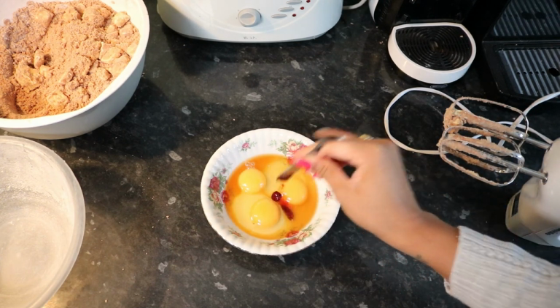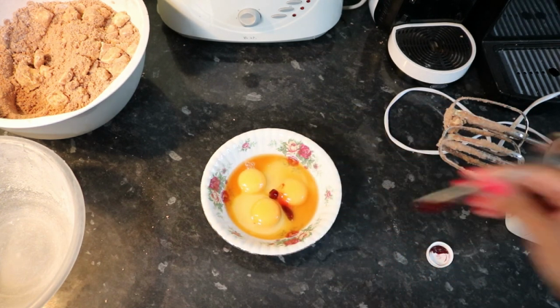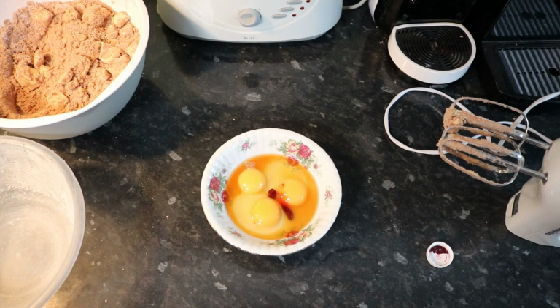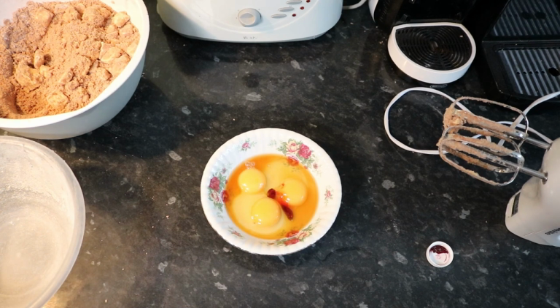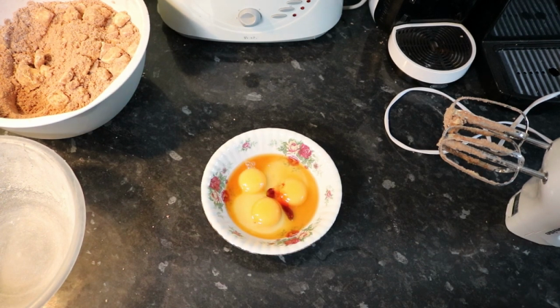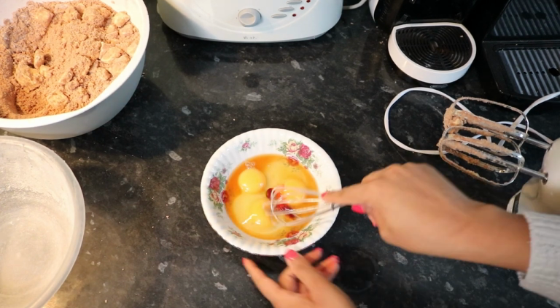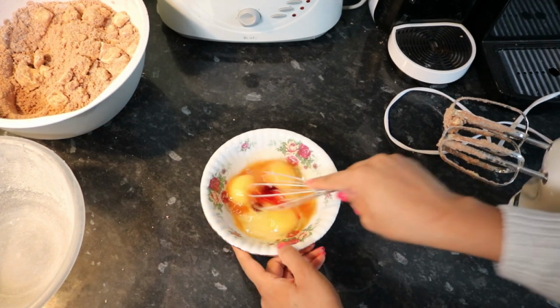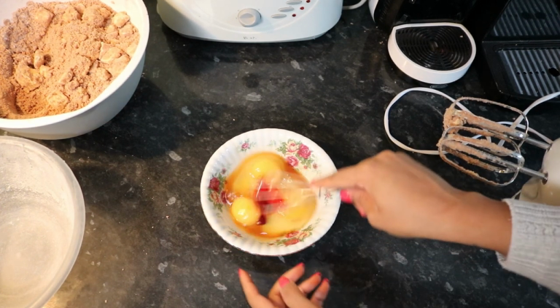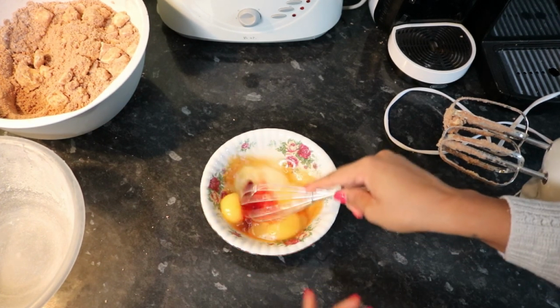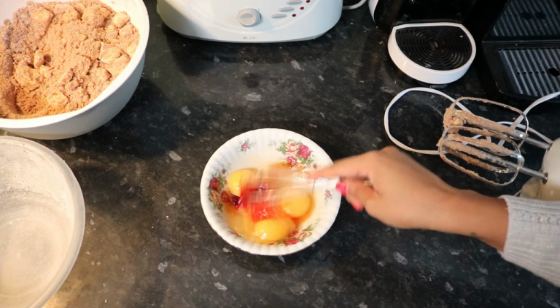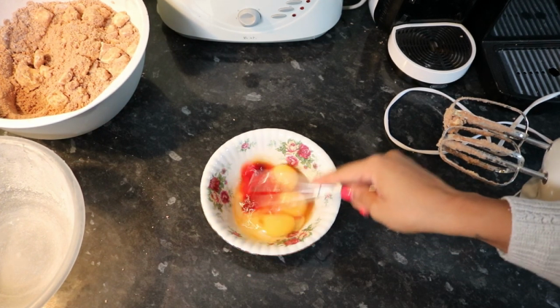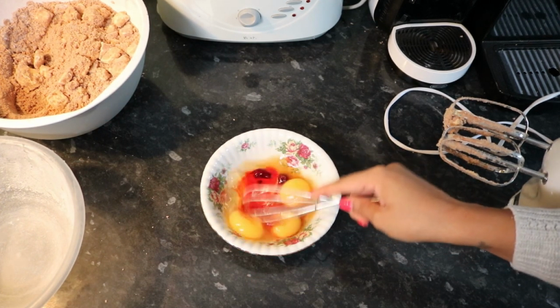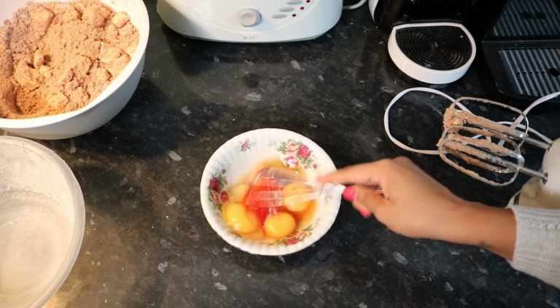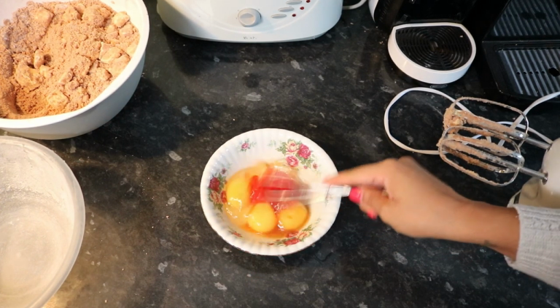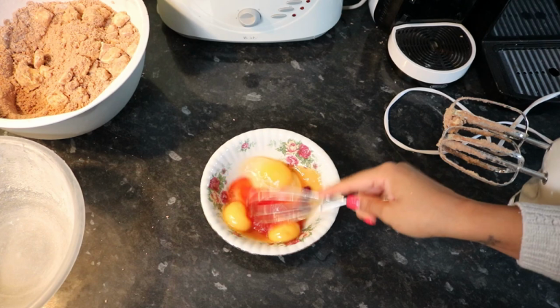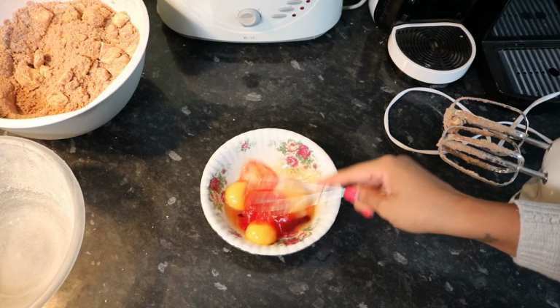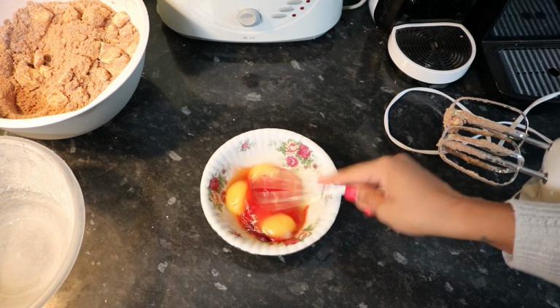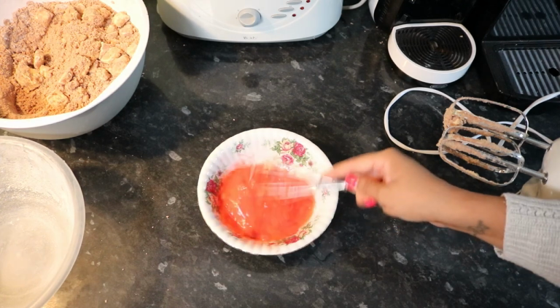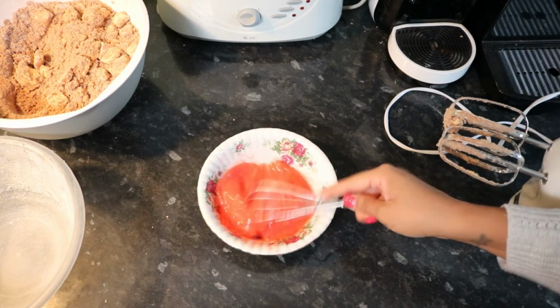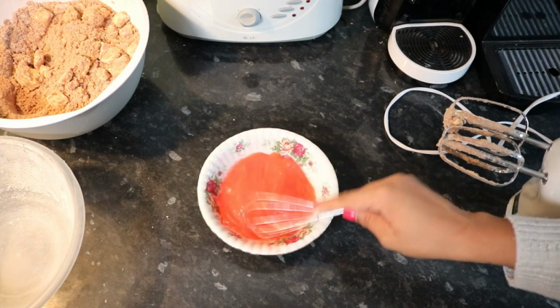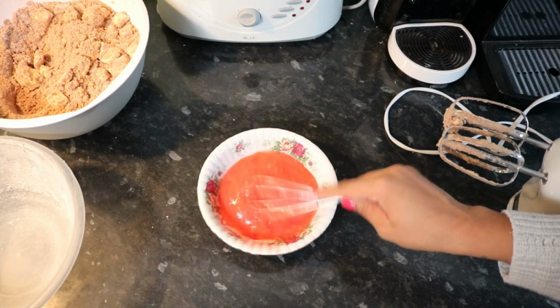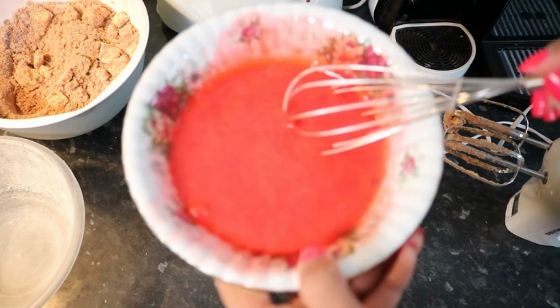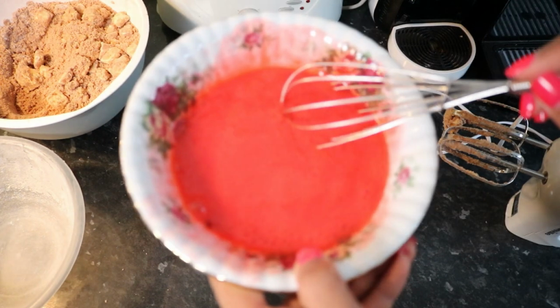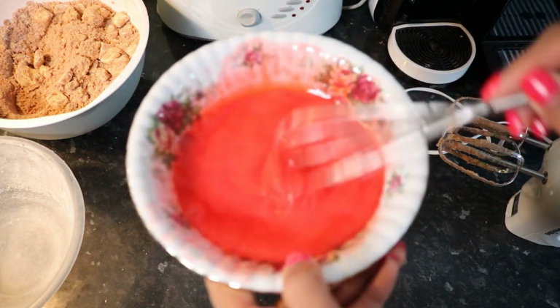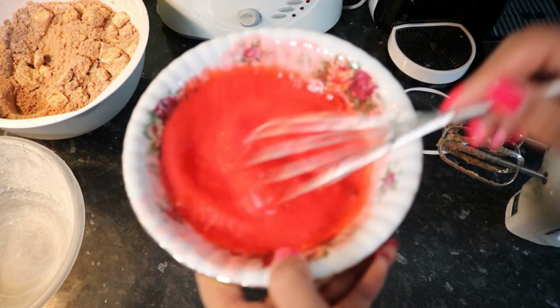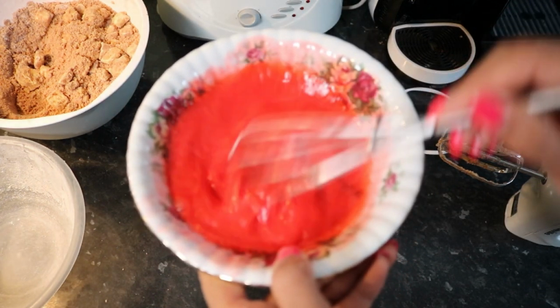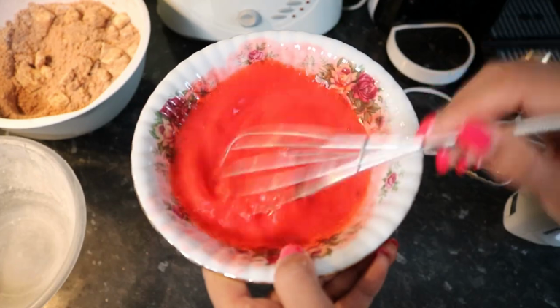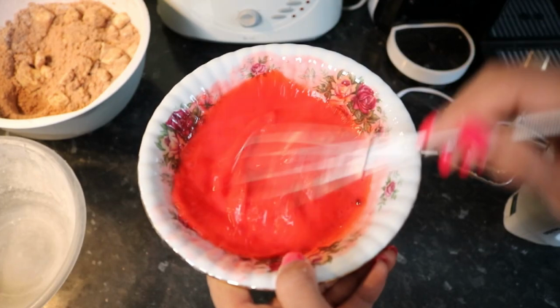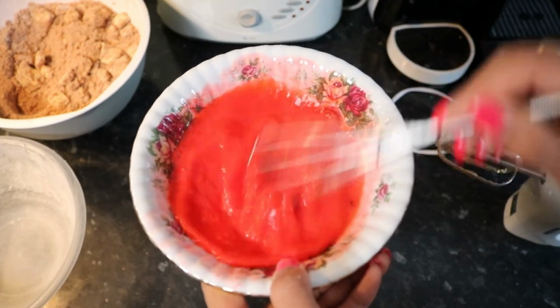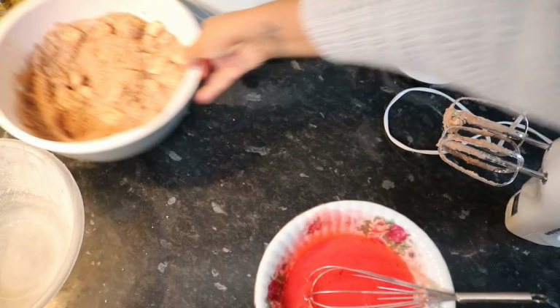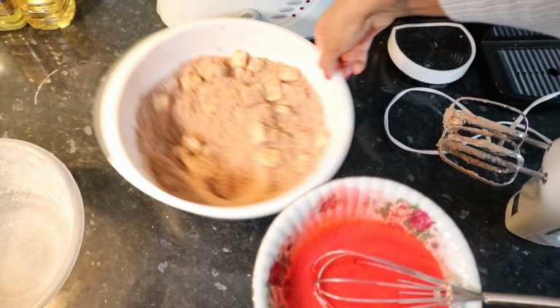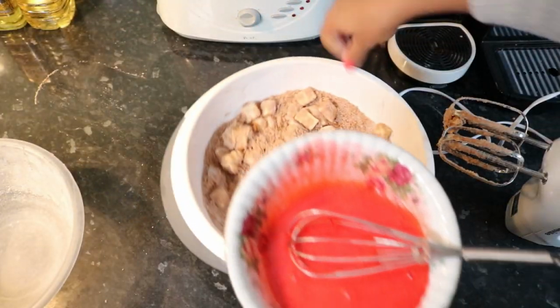They say one tablespoon — a teaspoon of red food coloring, which is way more concentrated by the way. Pretty much a bean size is enough. I'm just going to whisk this up — this is really red!